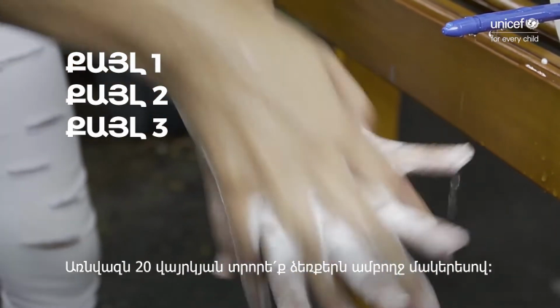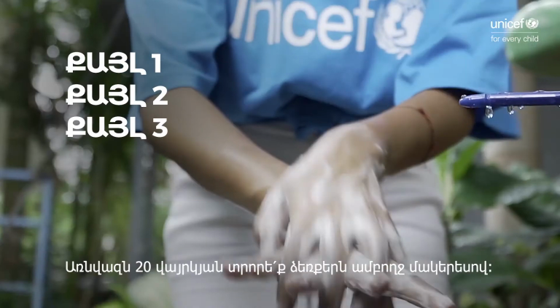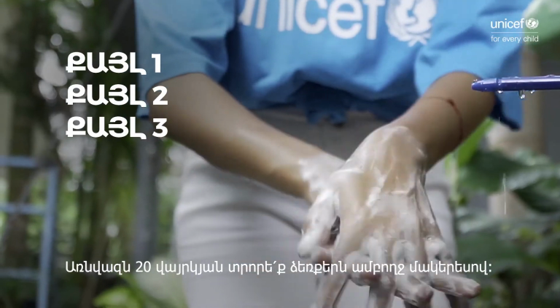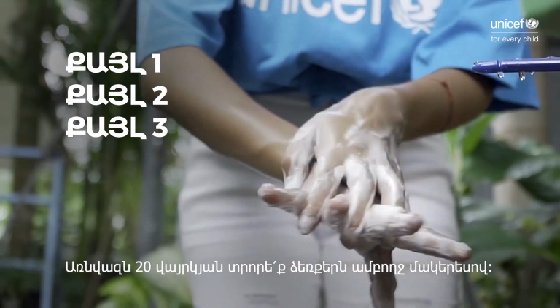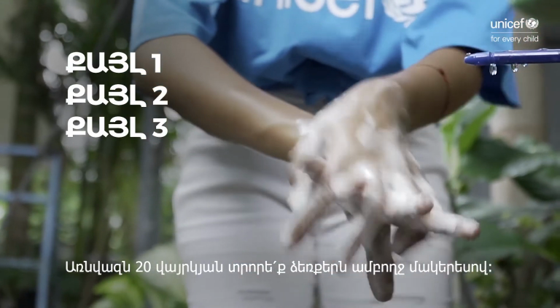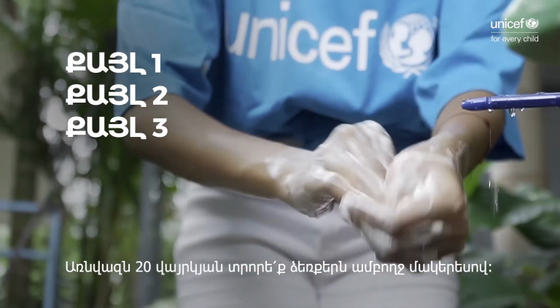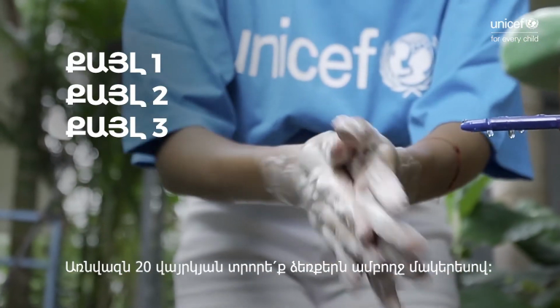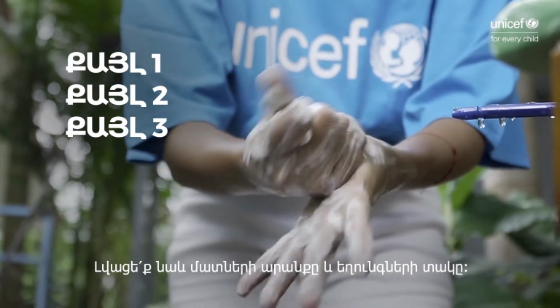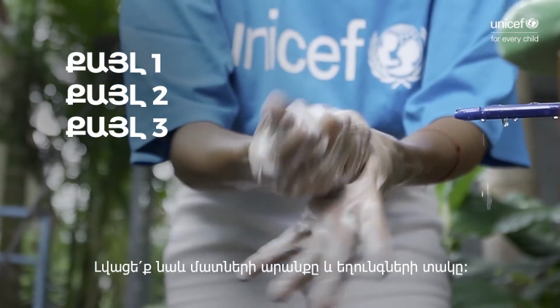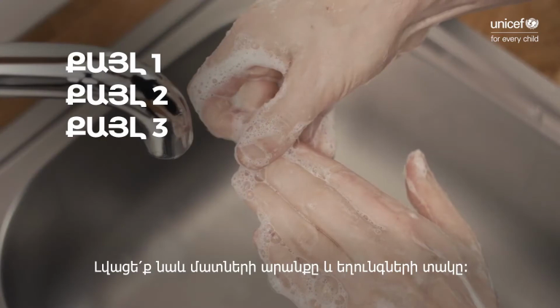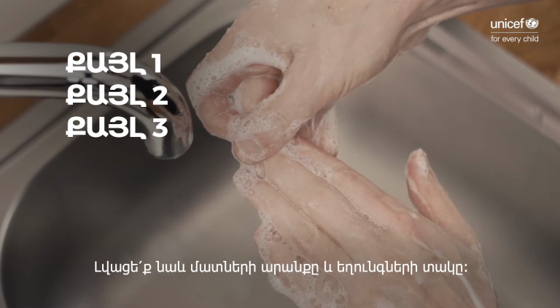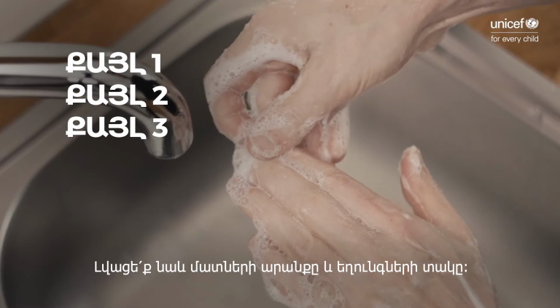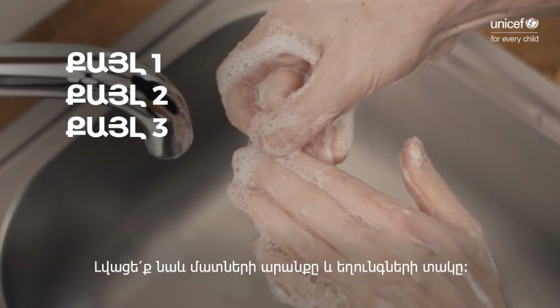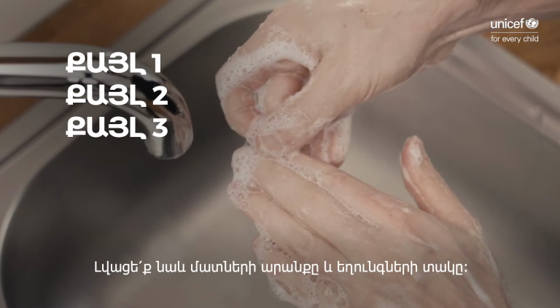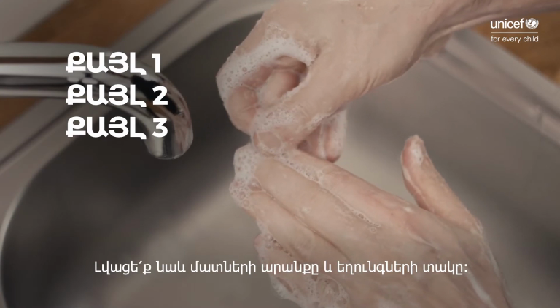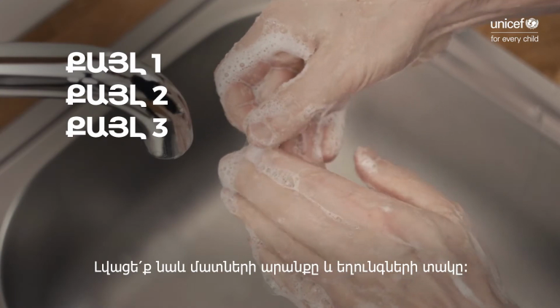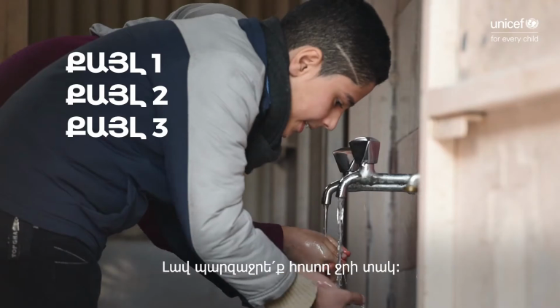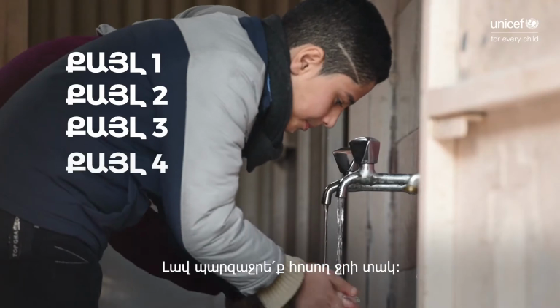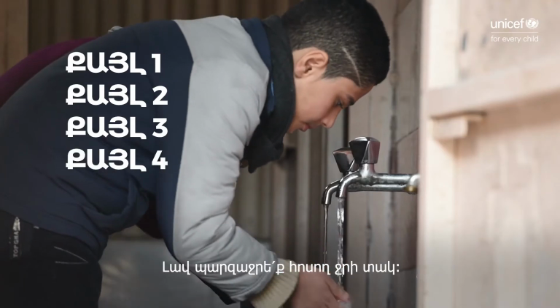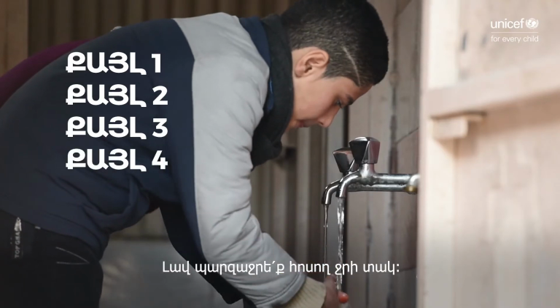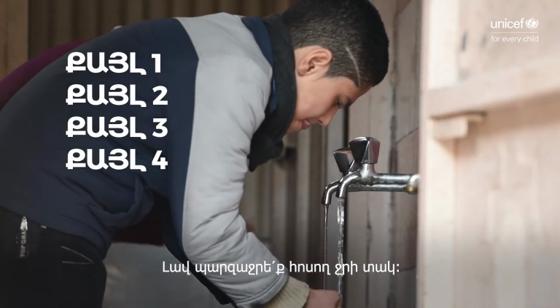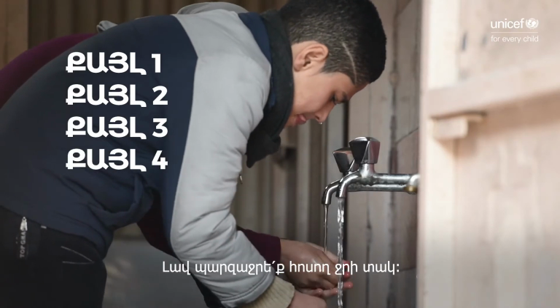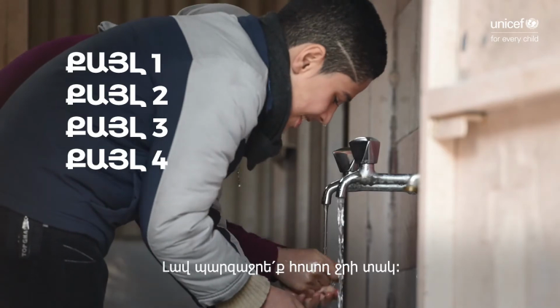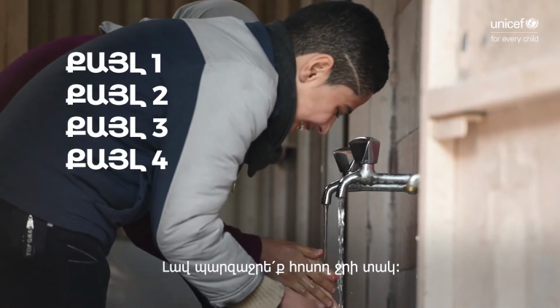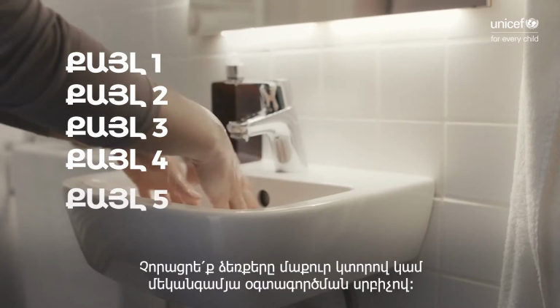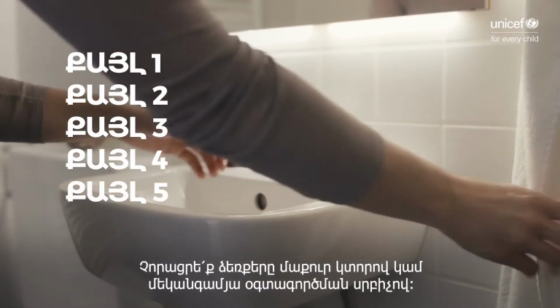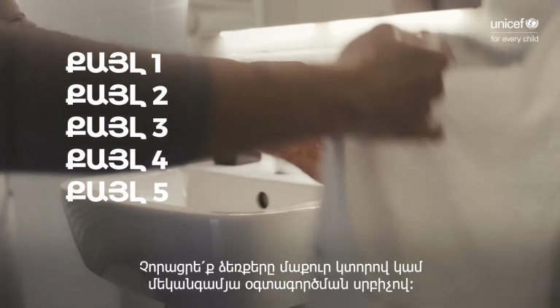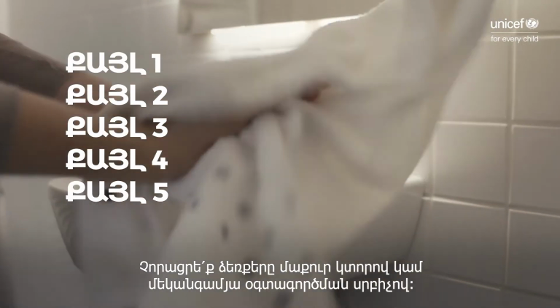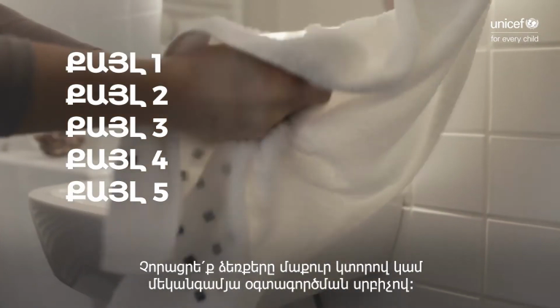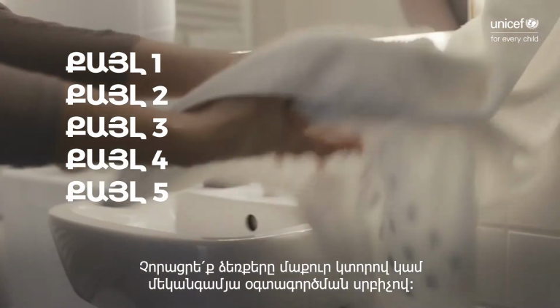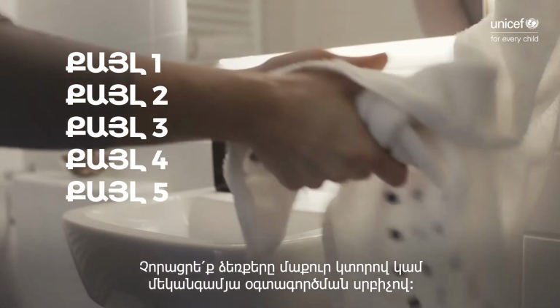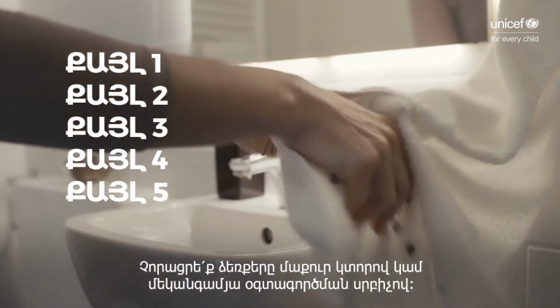Step 3: Scrub all surfaces of the hands, including the back of the hands, between the fingers, and under the nails for at least 20 seconds. Step 4: Rinse thoroughly with running water. Step 5: Dry your hands with a clean cloth or single-use towel.